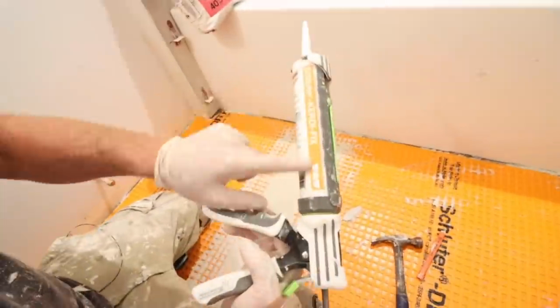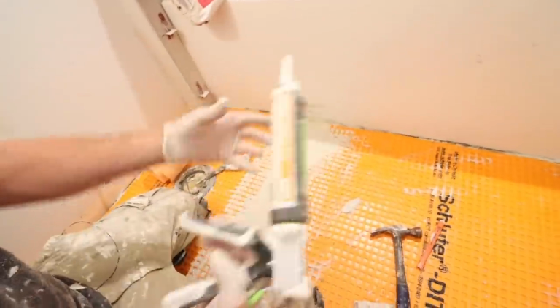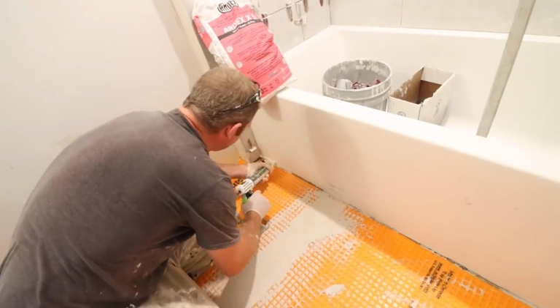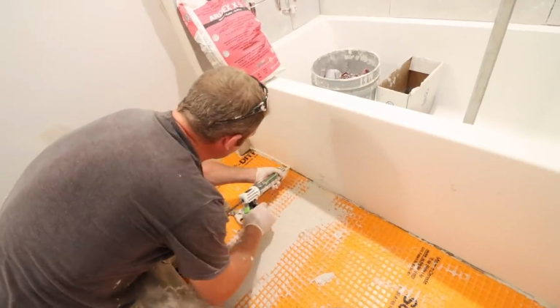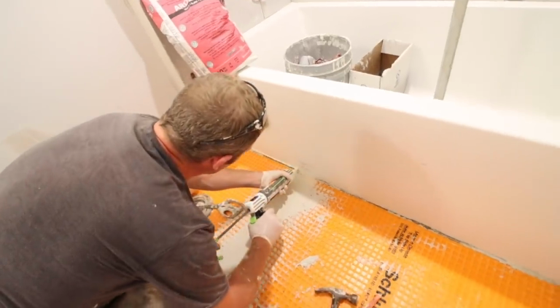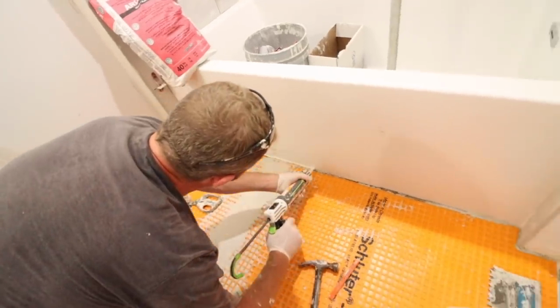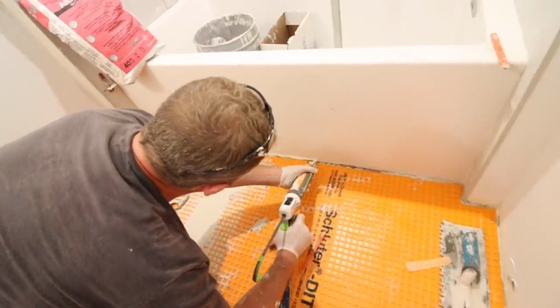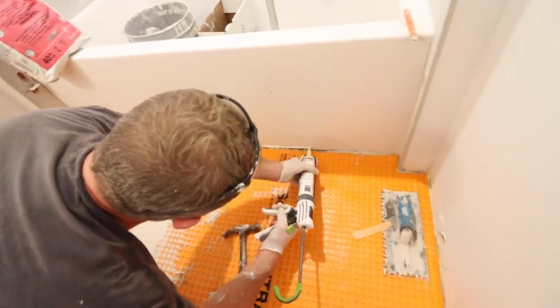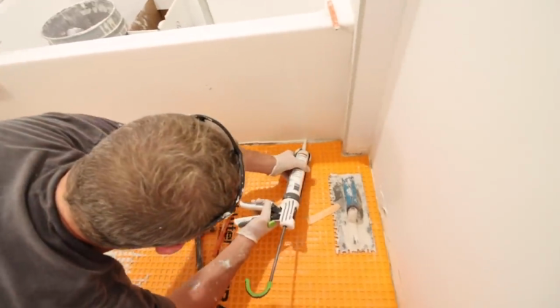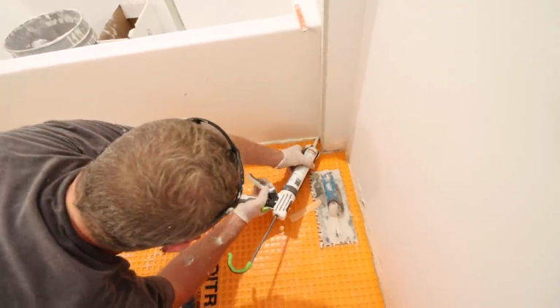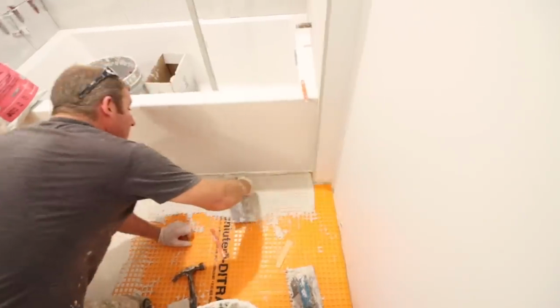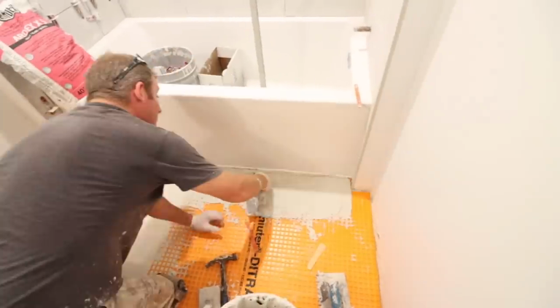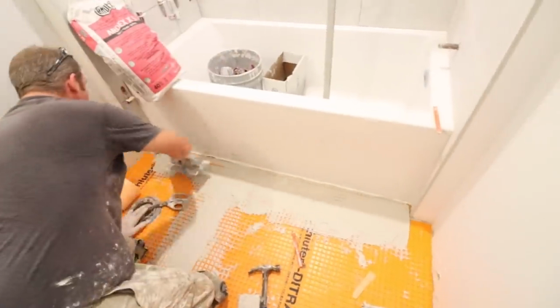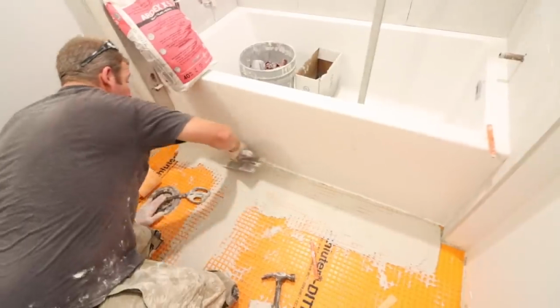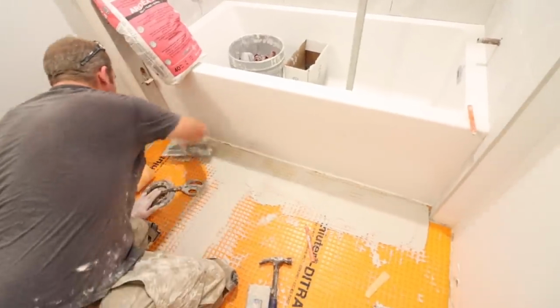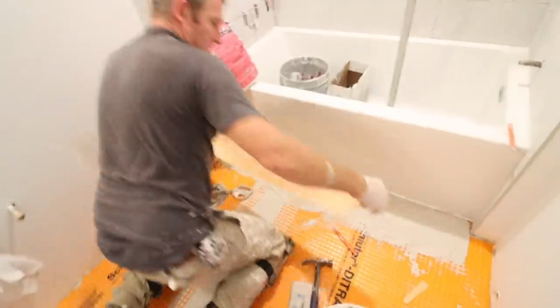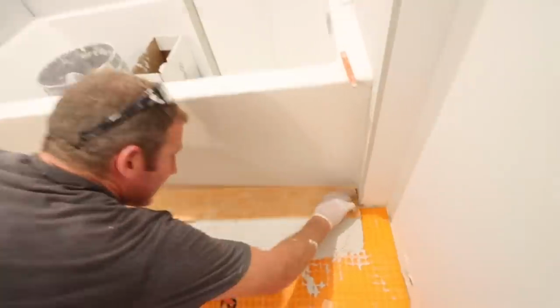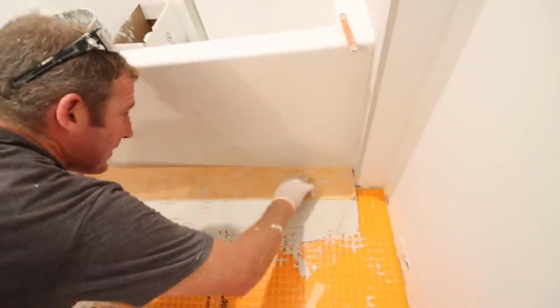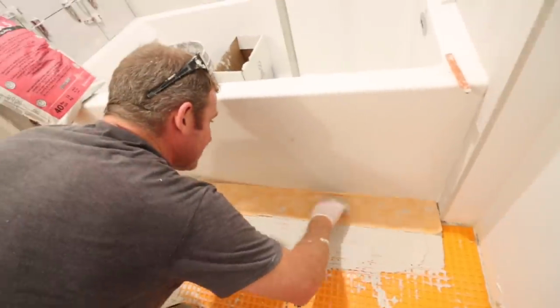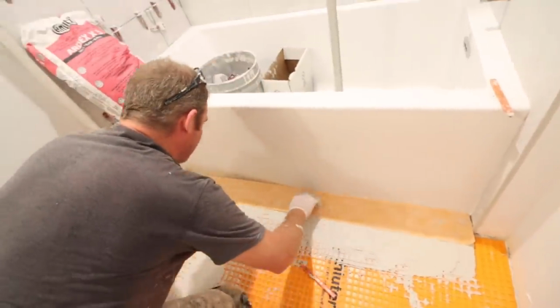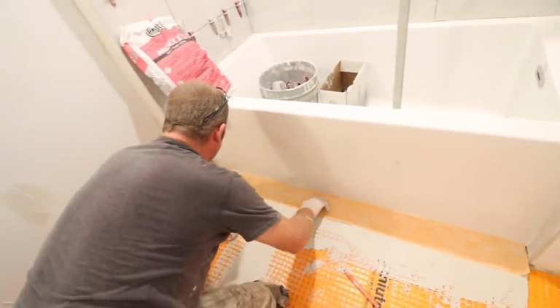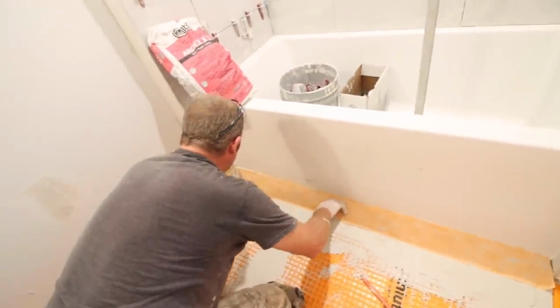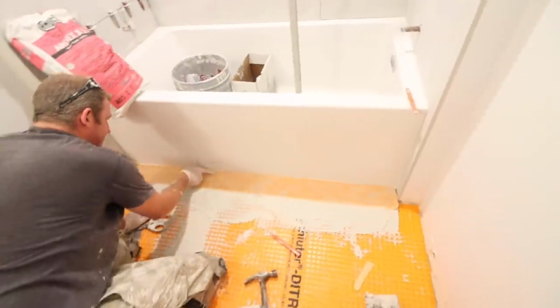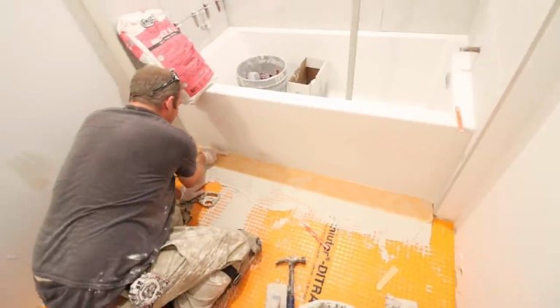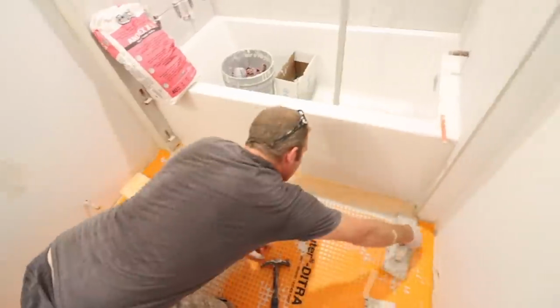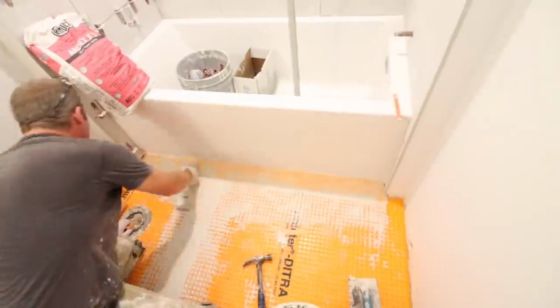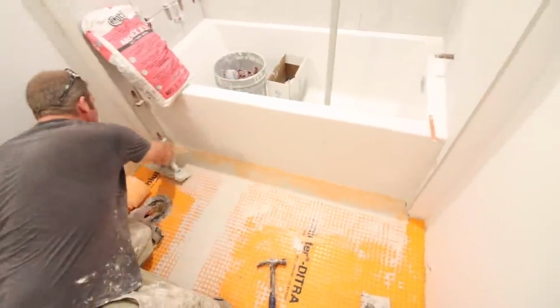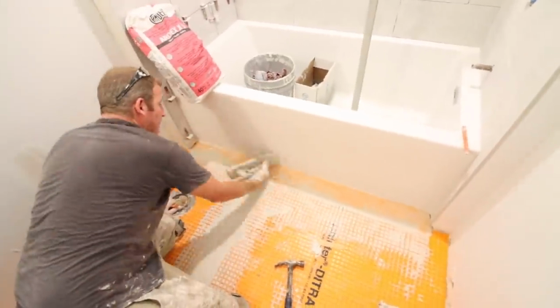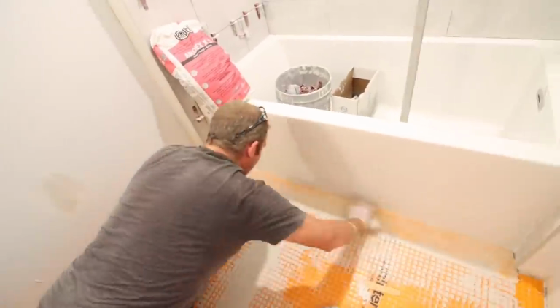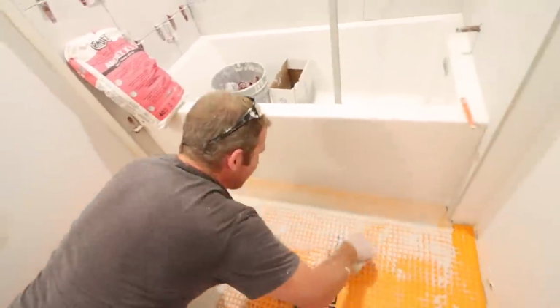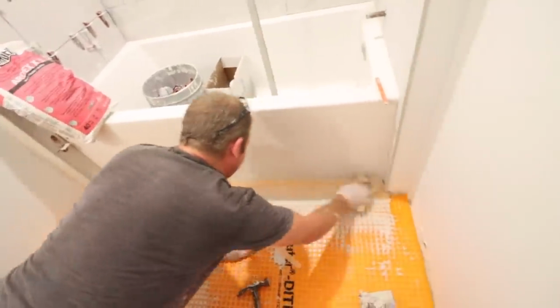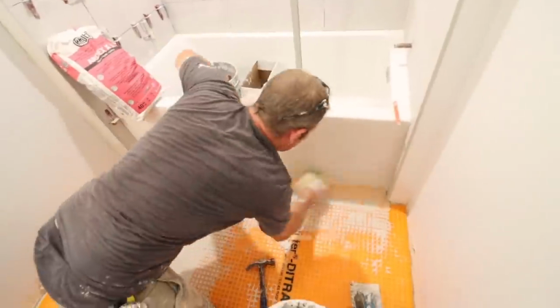You can use KERDI-FIX to bond KERDI-BAND to either a bathtub or a shower curb. You'll also want to apply thinset — either unmodified or a Schluter thinset — and bond that KERDI-BAND to the tub or the curb for a full waterproof system.